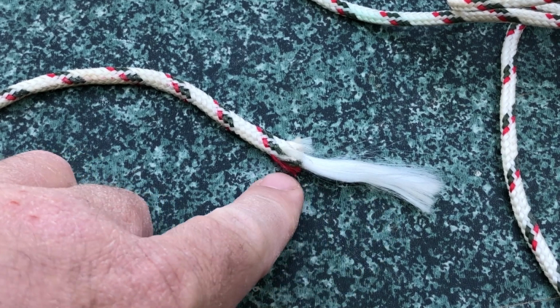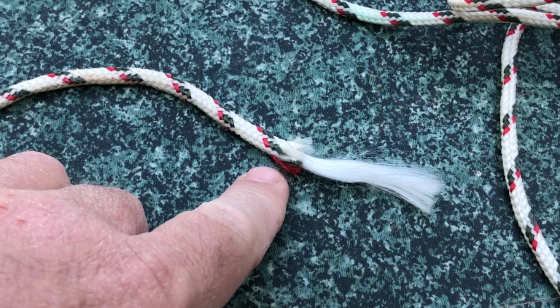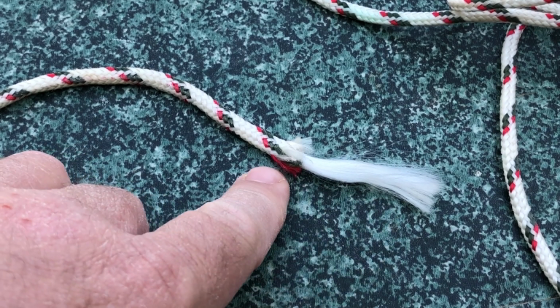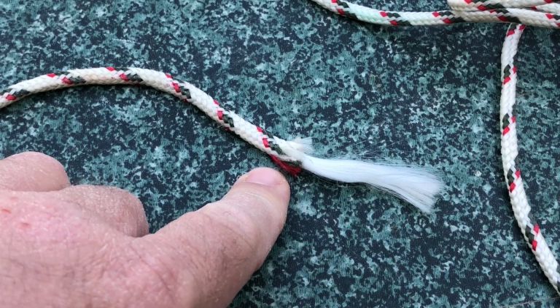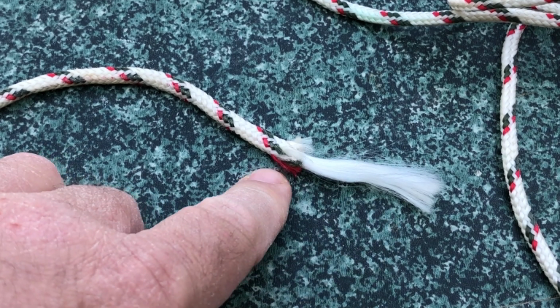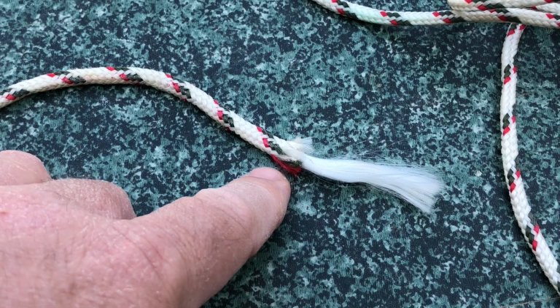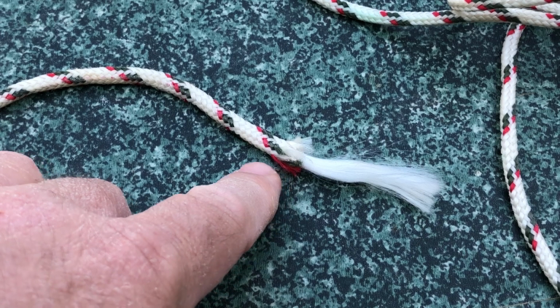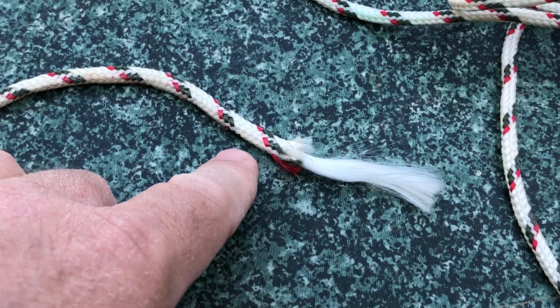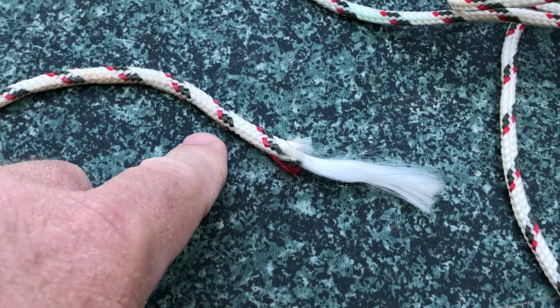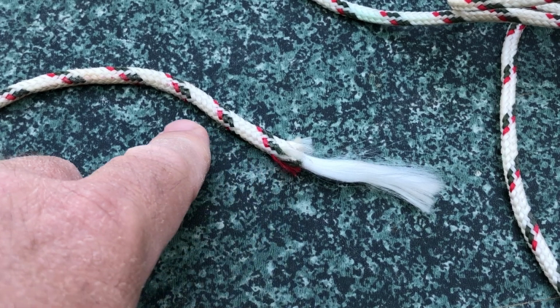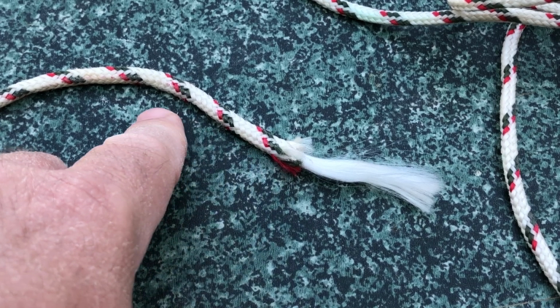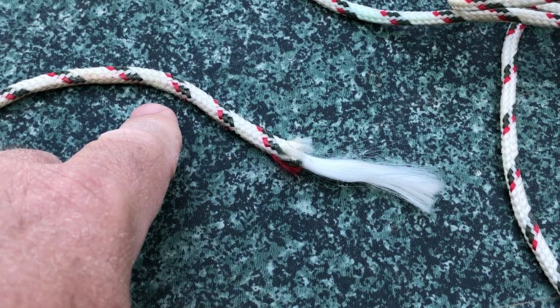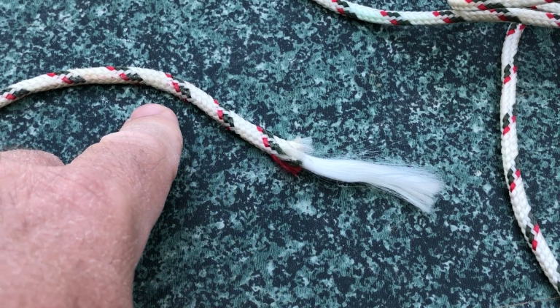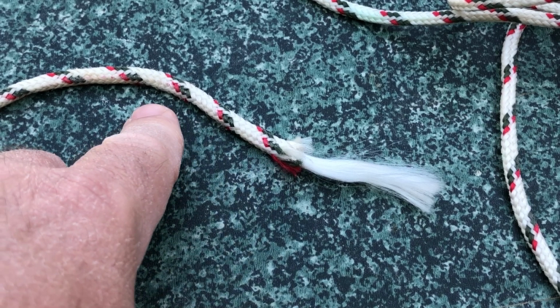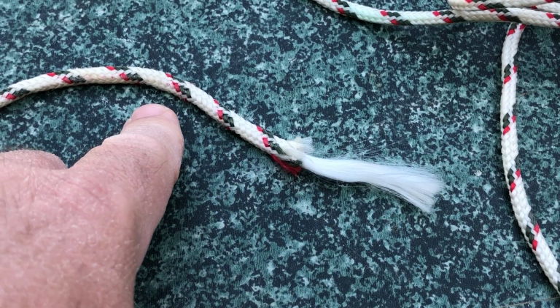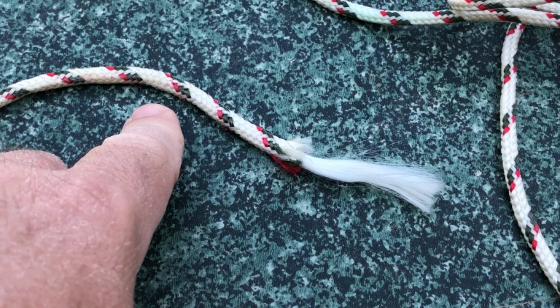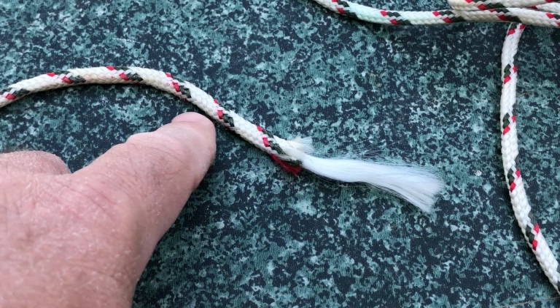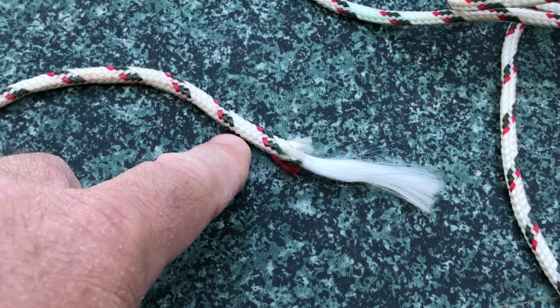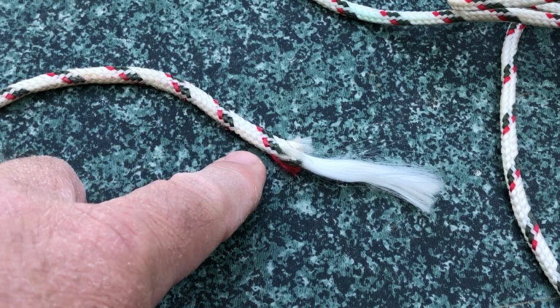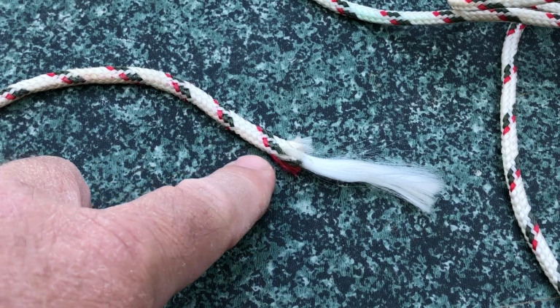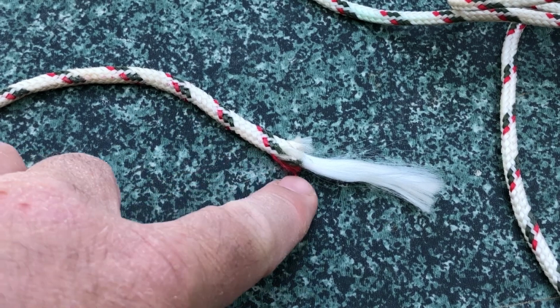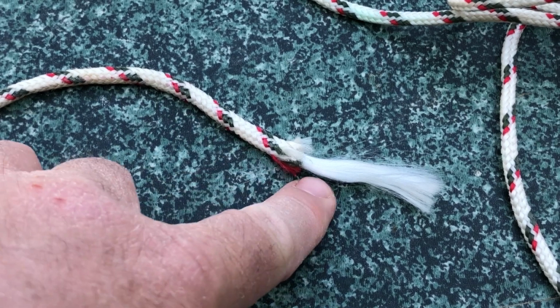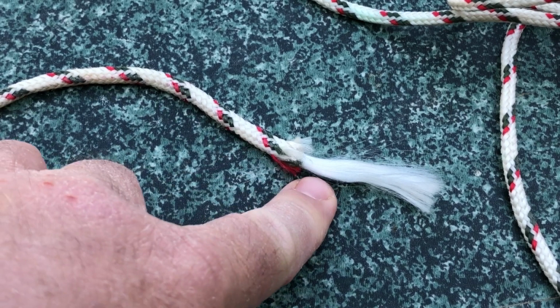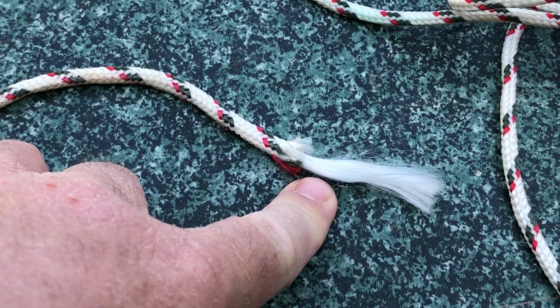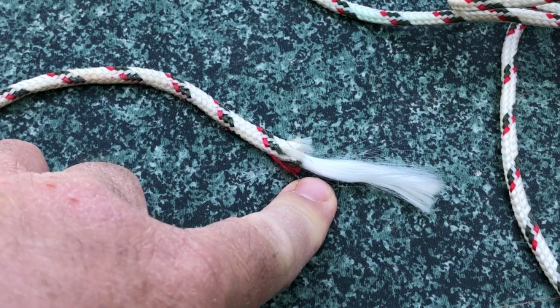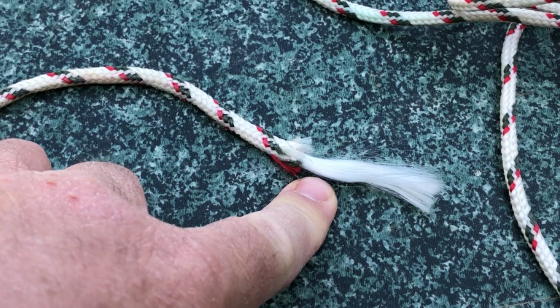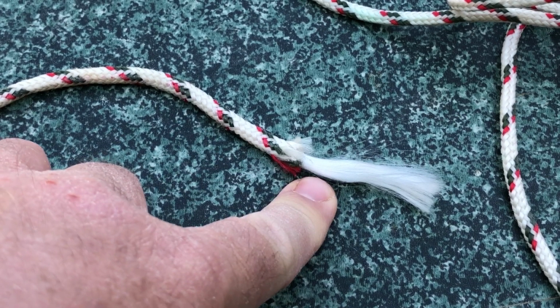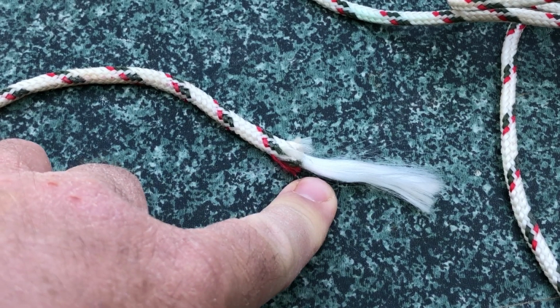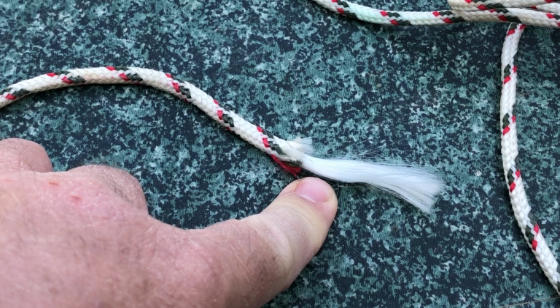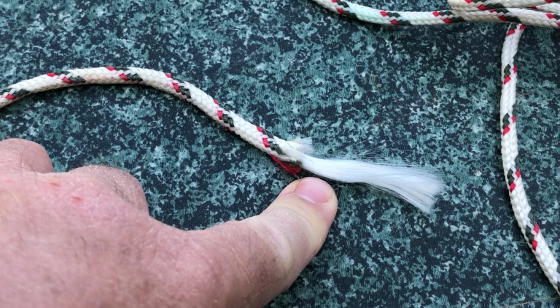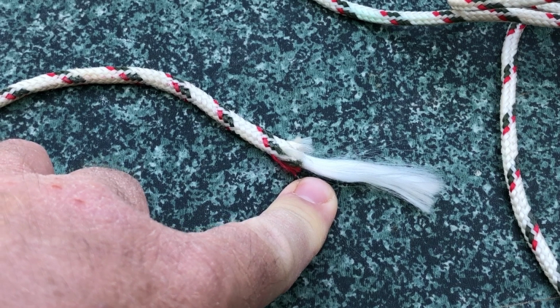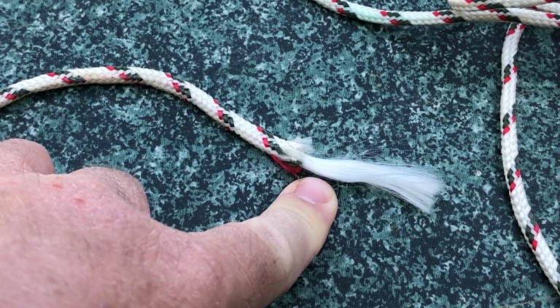Here's an example of an unraveled rope that will continue to unravel and eventually lose length. In addition, the core can start to get pulled out of it, as you're seeing here, and so that weakens your rope.